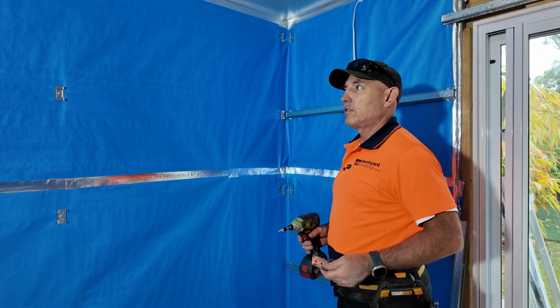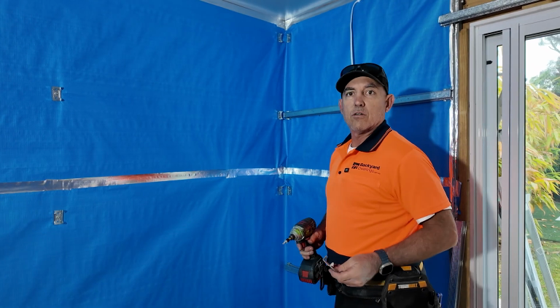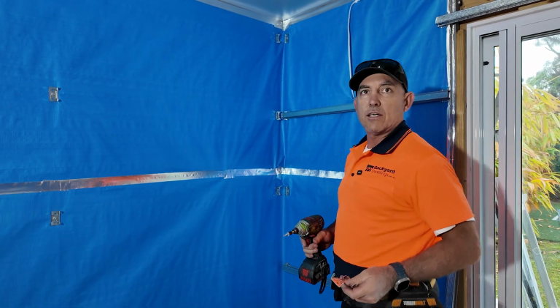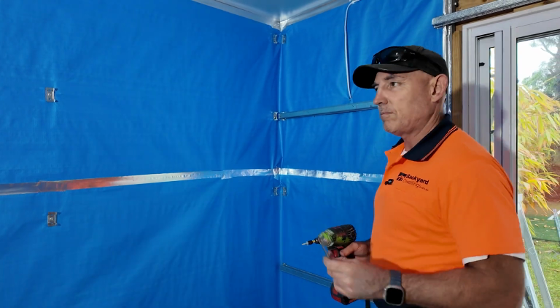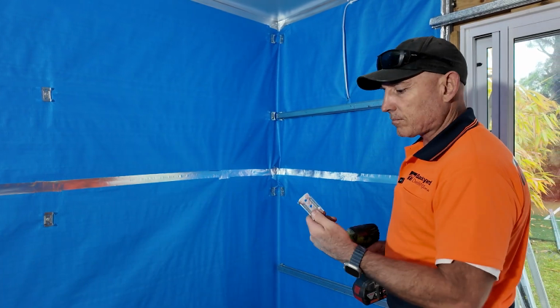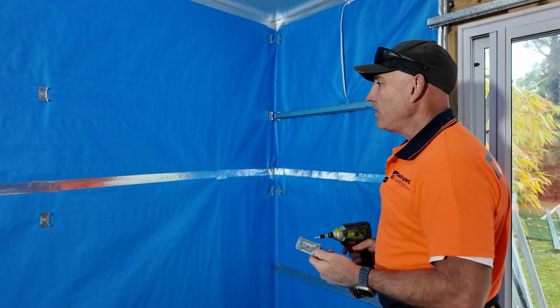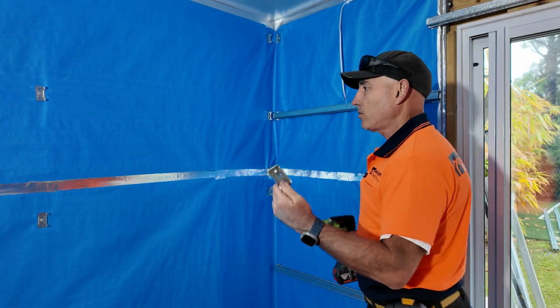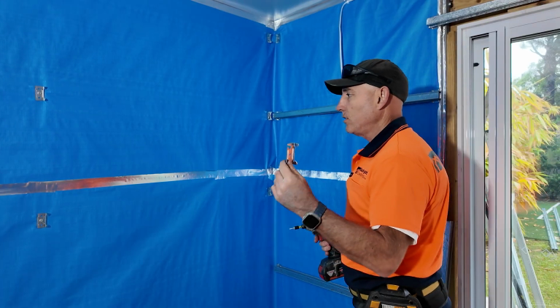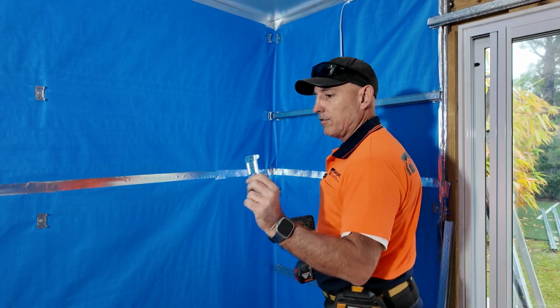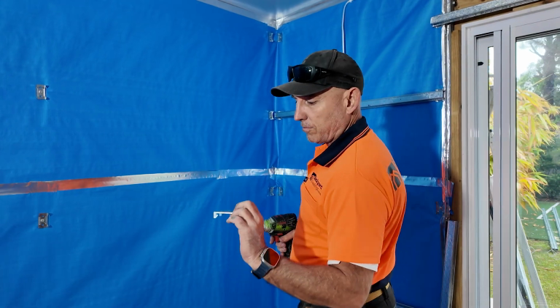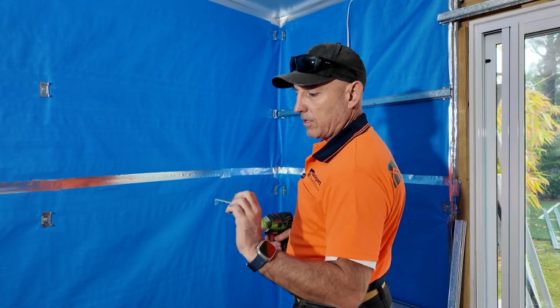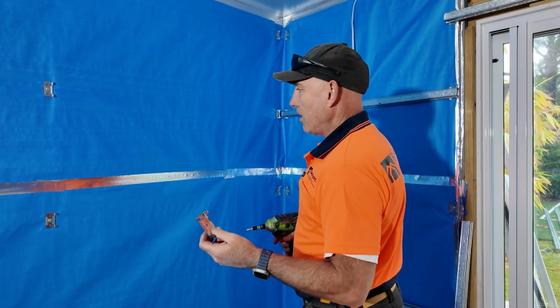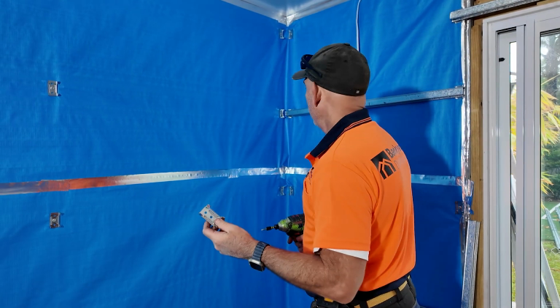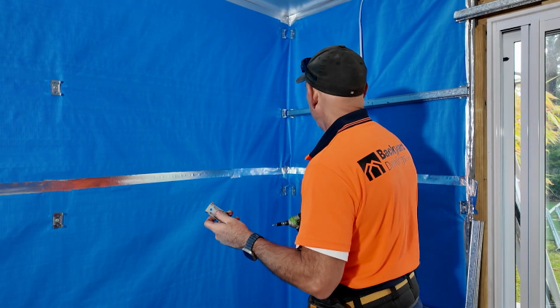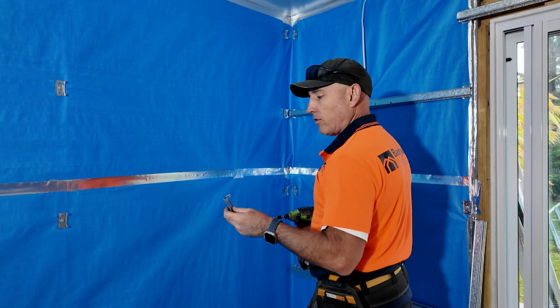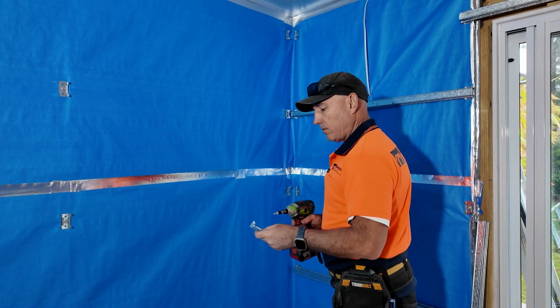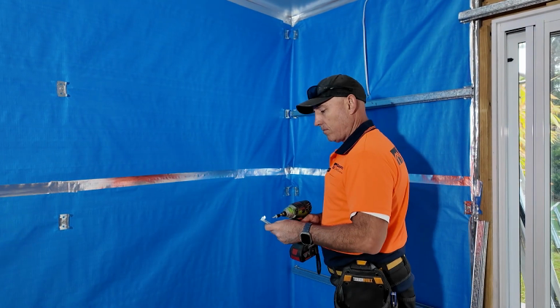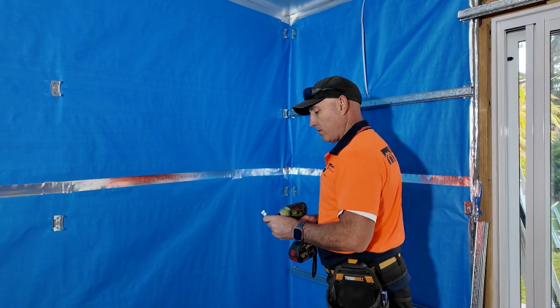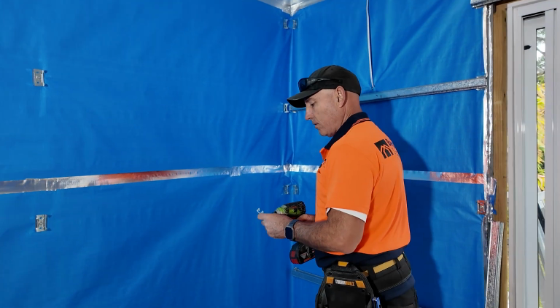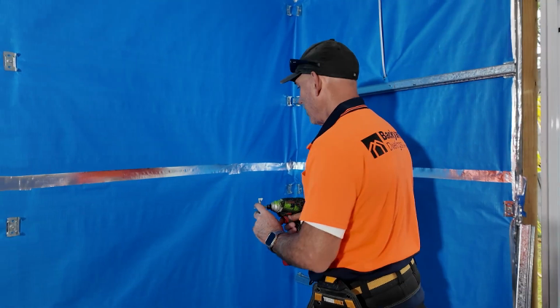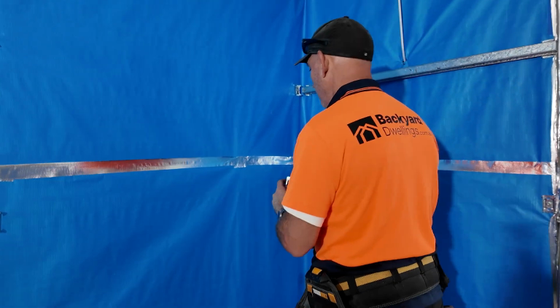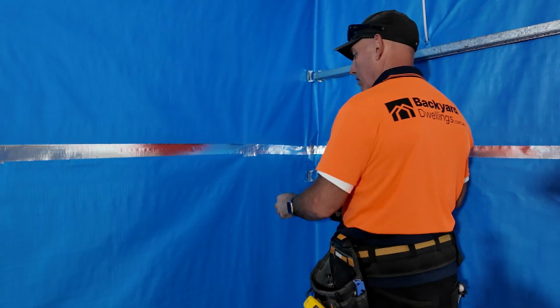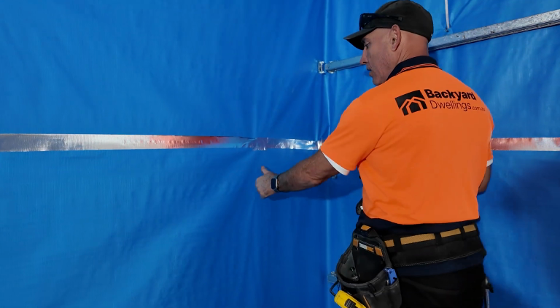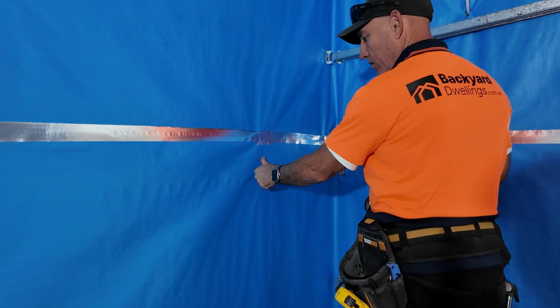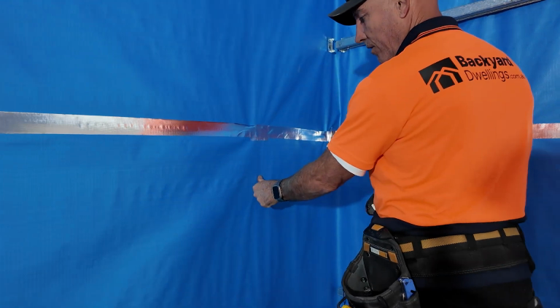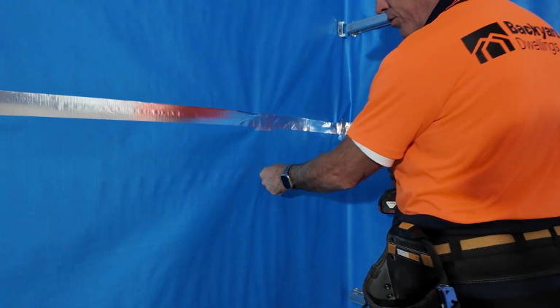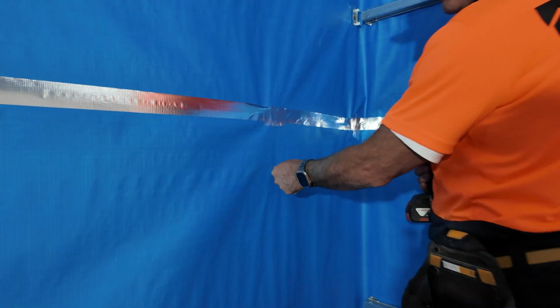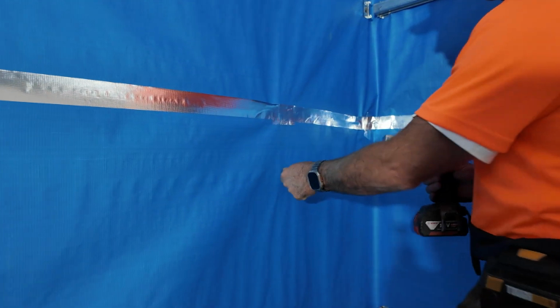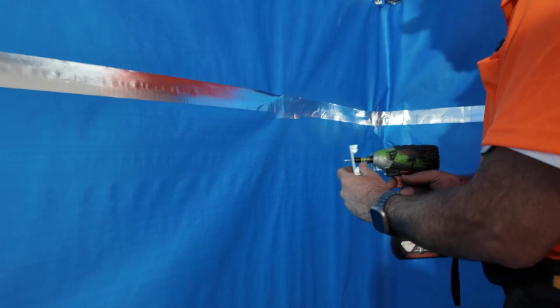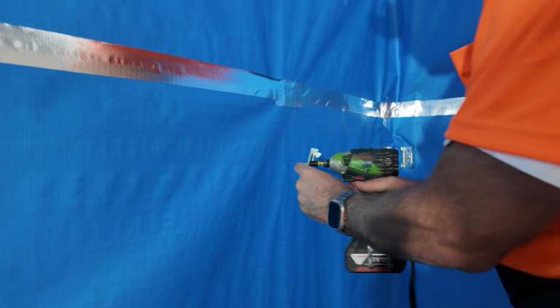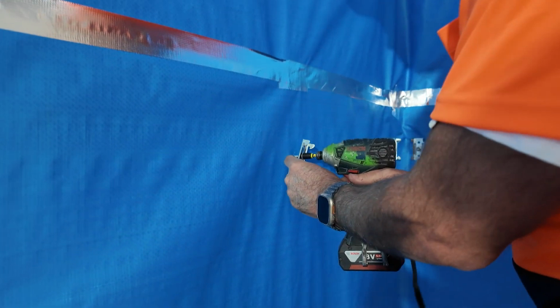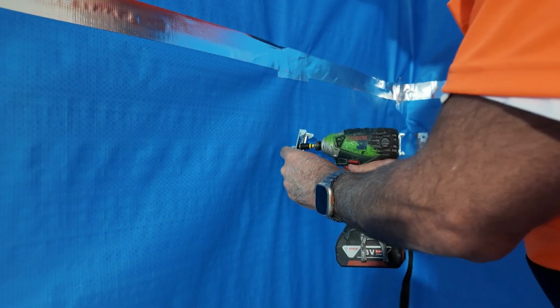Now all the sarking's up, we just screw on these off-the-shelf furring channel clips with a simple tech screw, and we just find the pre-dented hole which is through there.